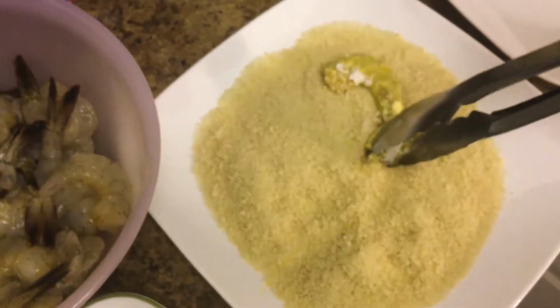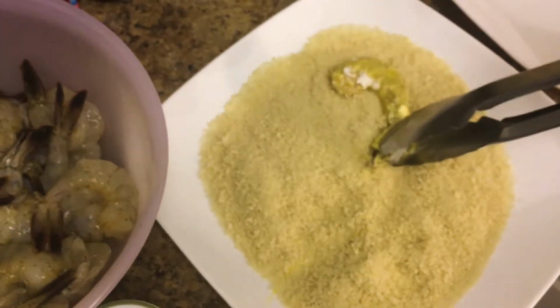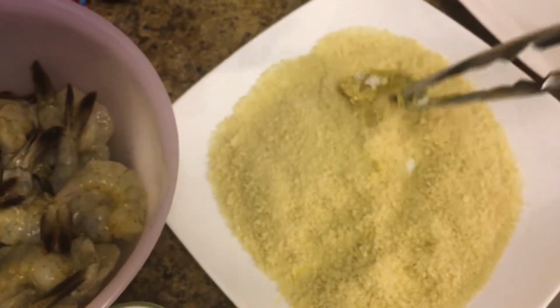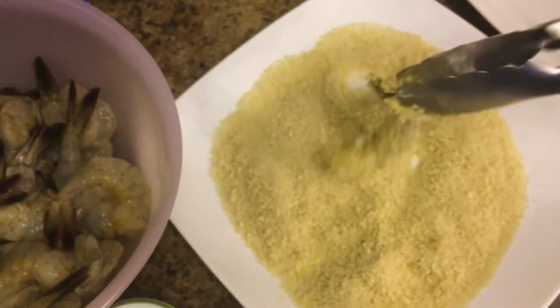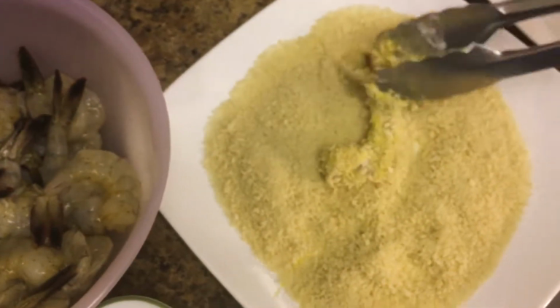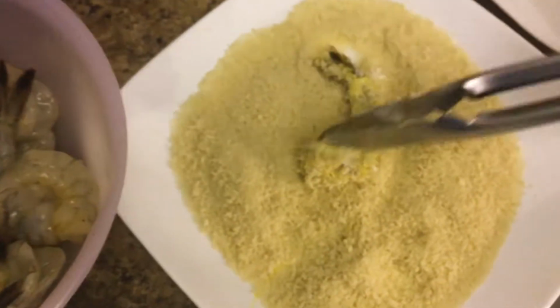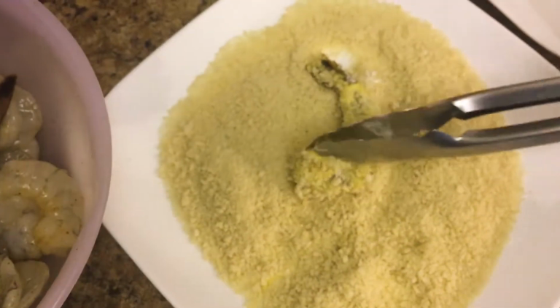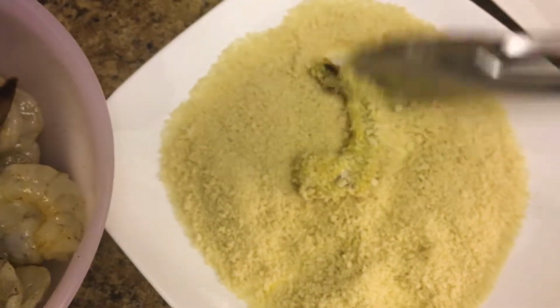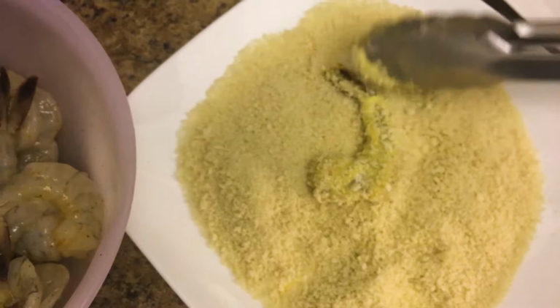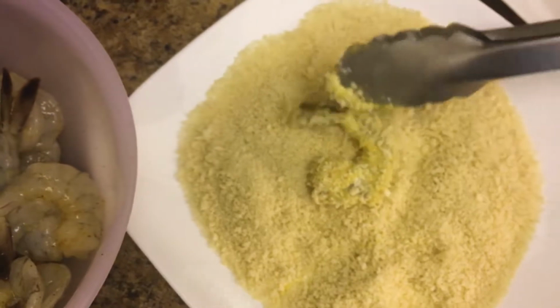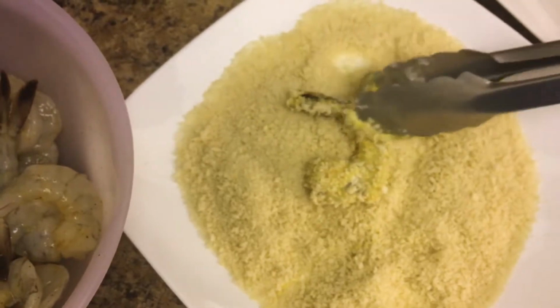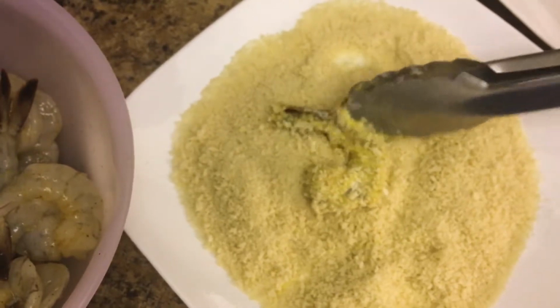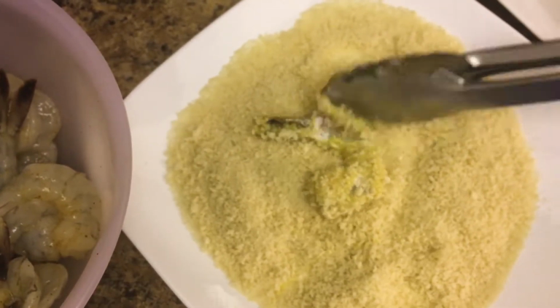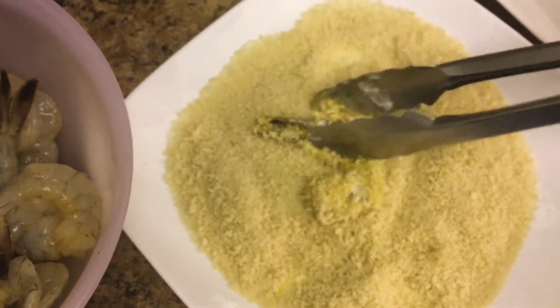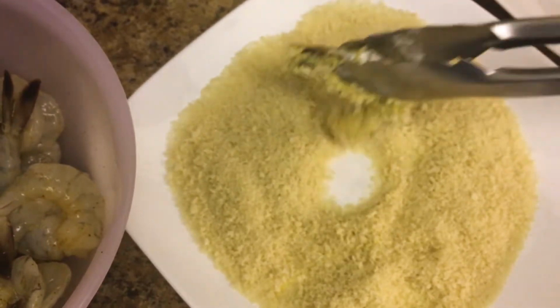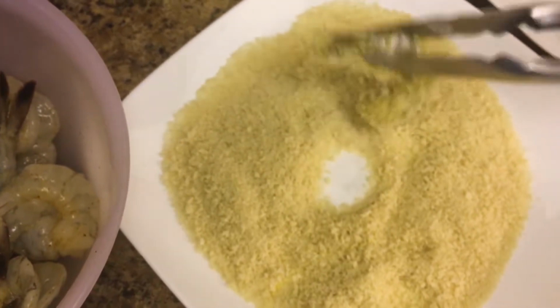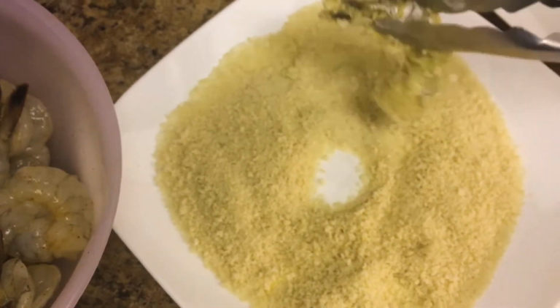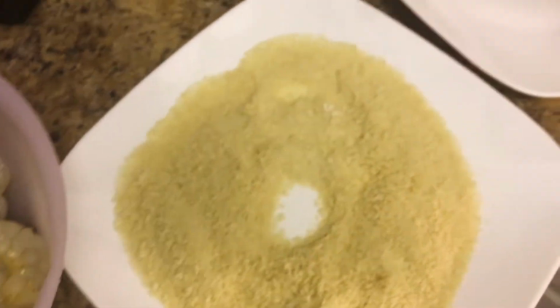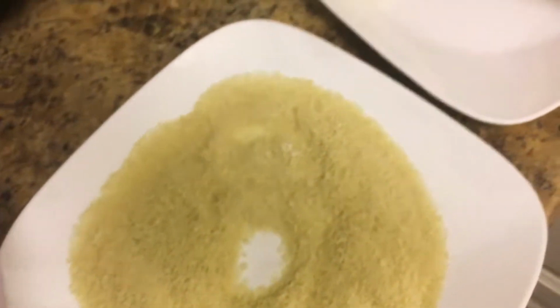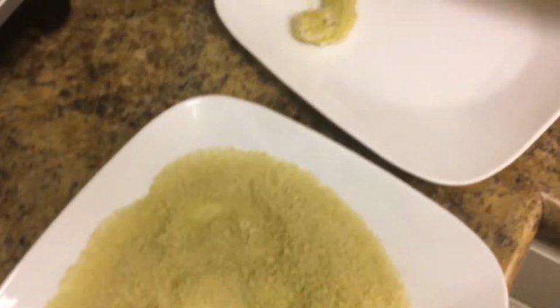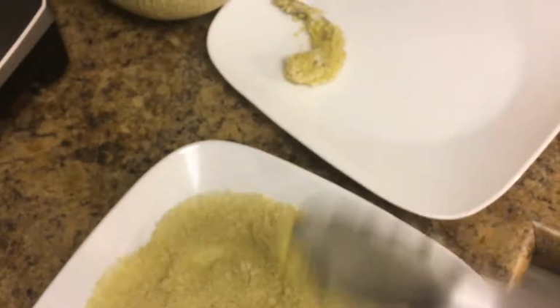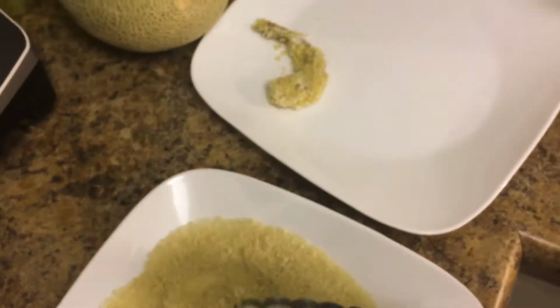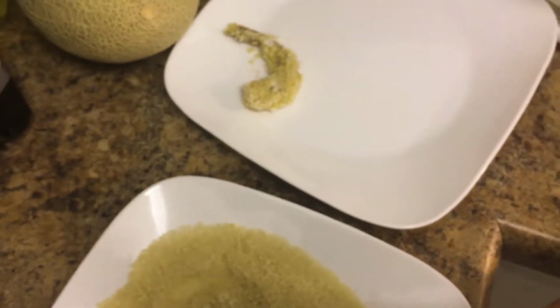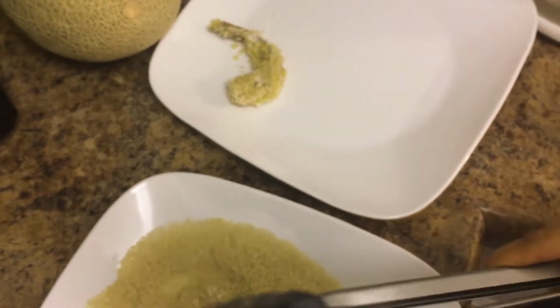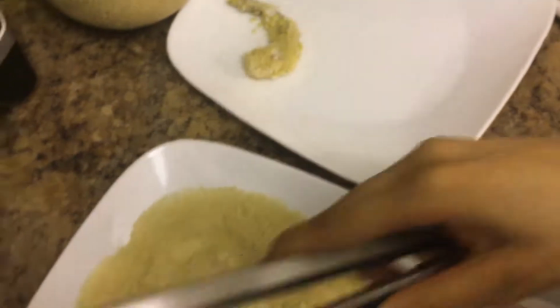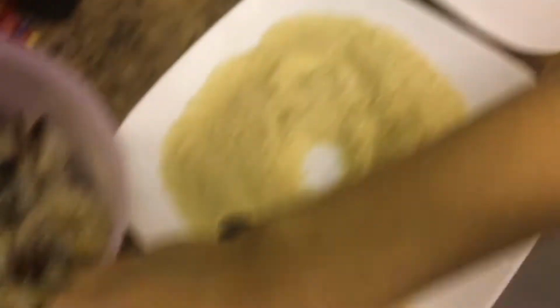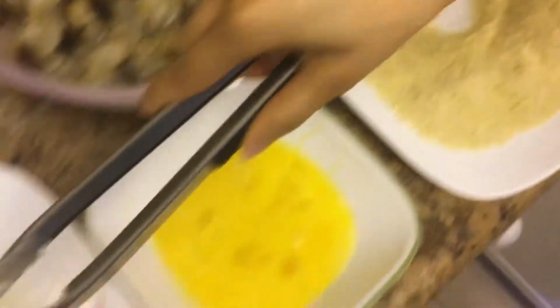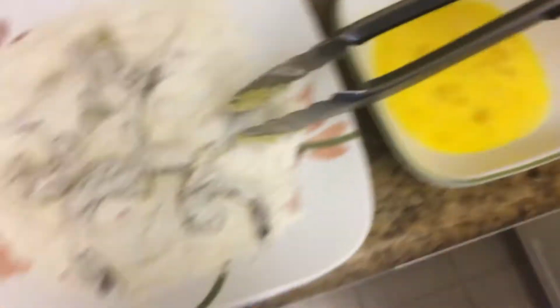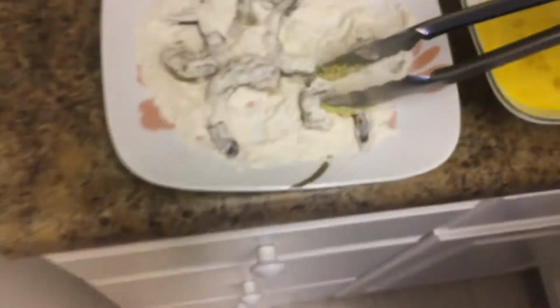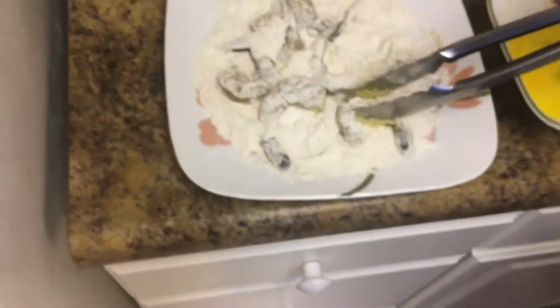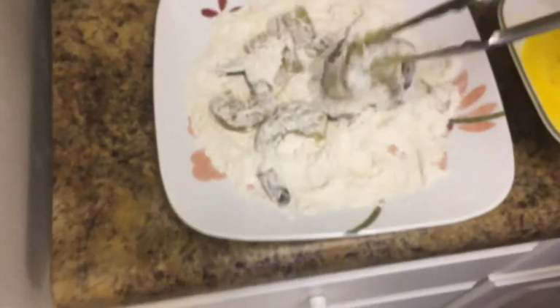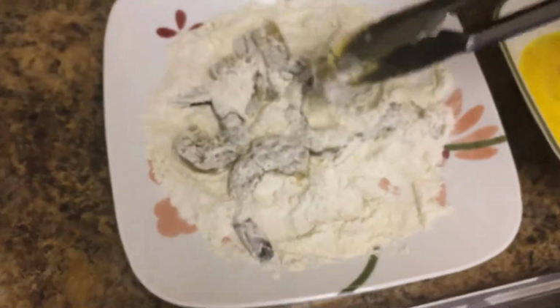Grab it by the tail, flip, and then put it on a plate to get ready to fry. We're just gonna repeat this over and over and over again.